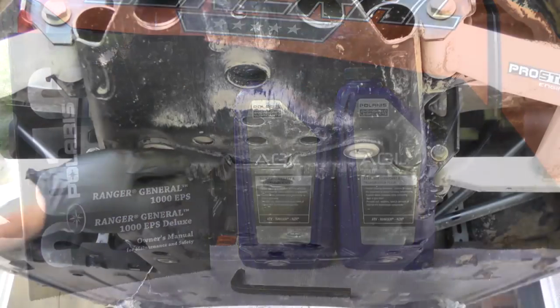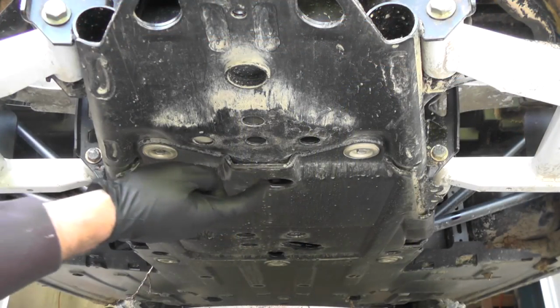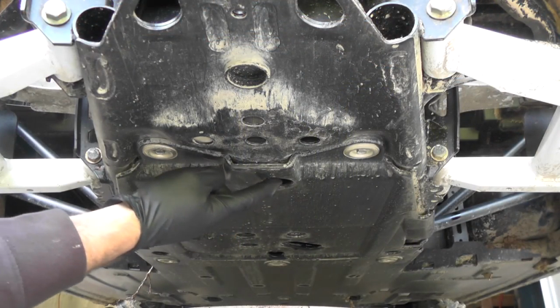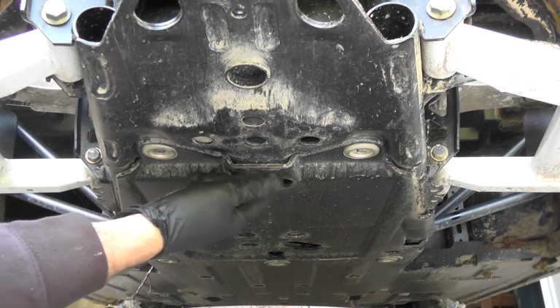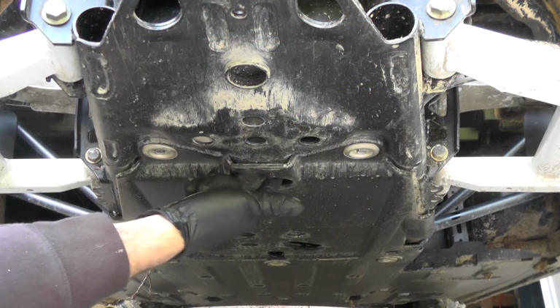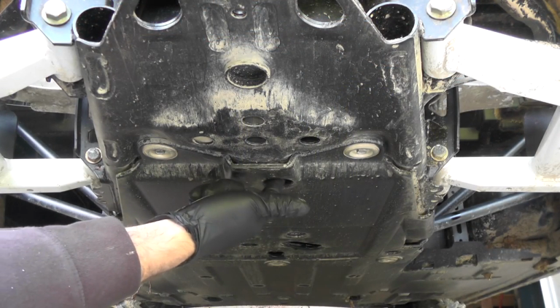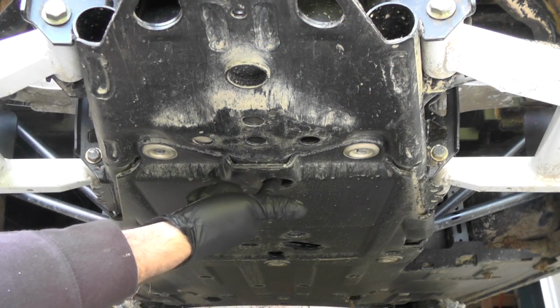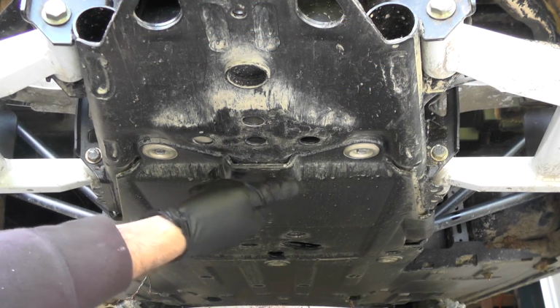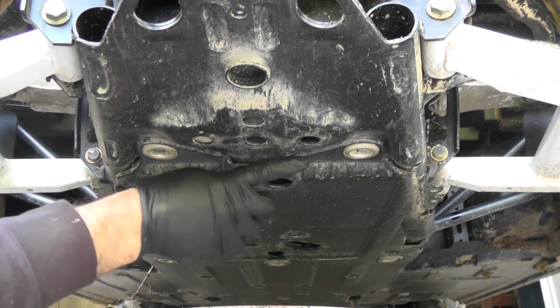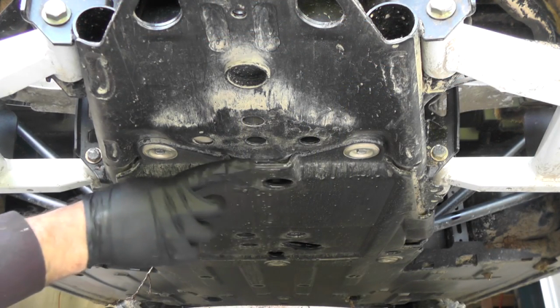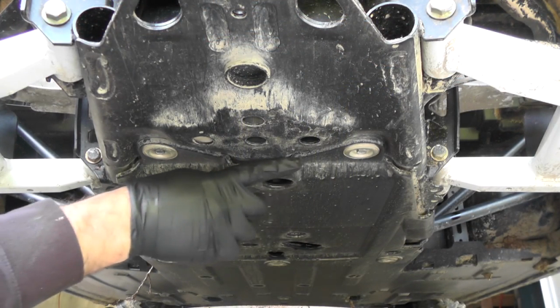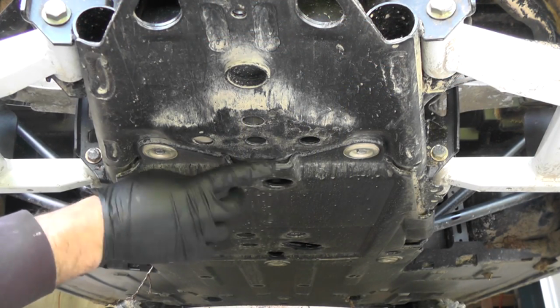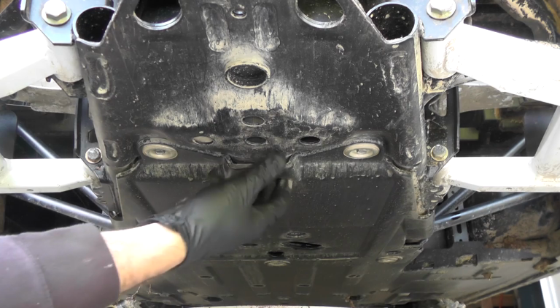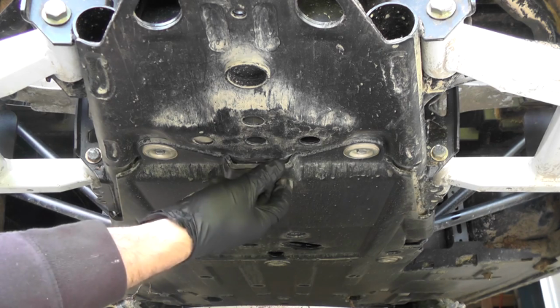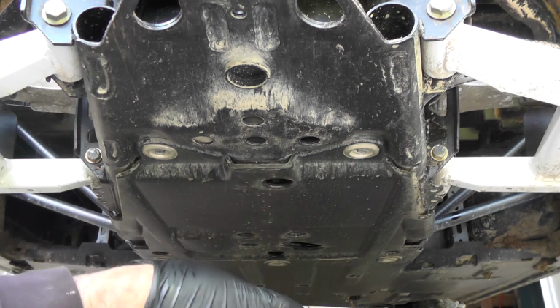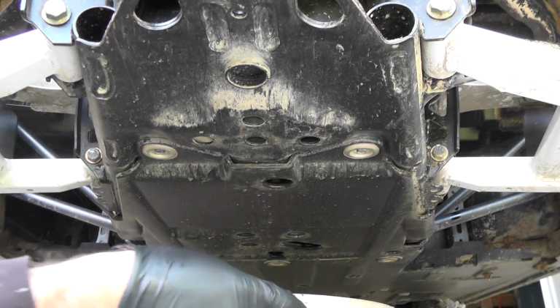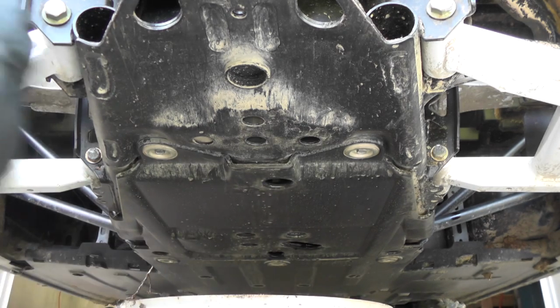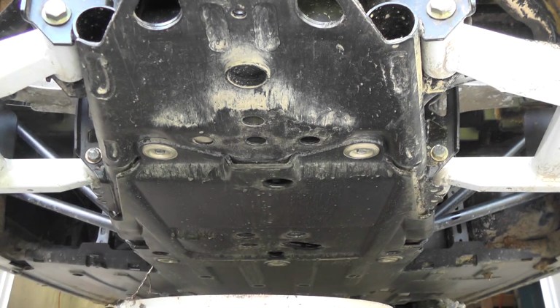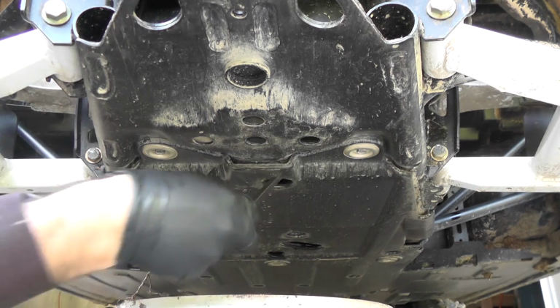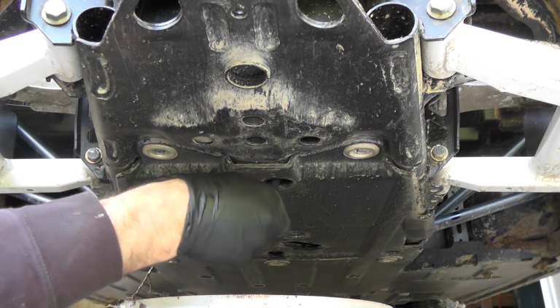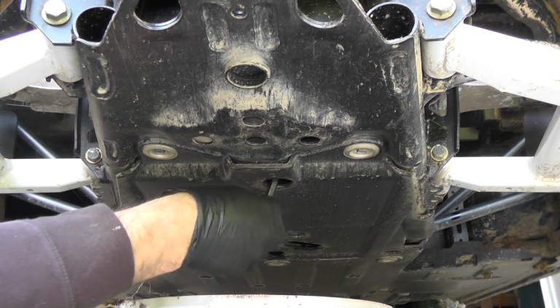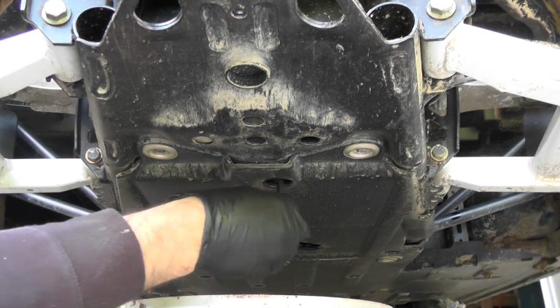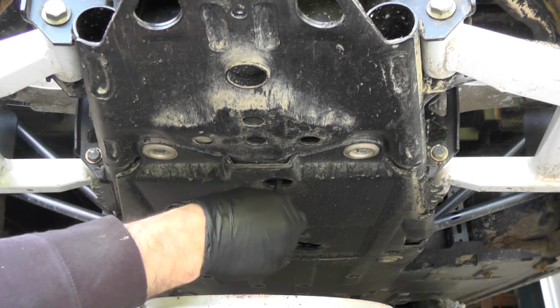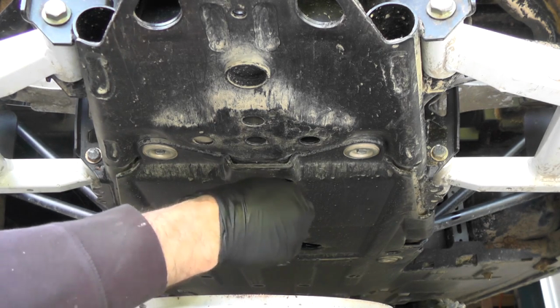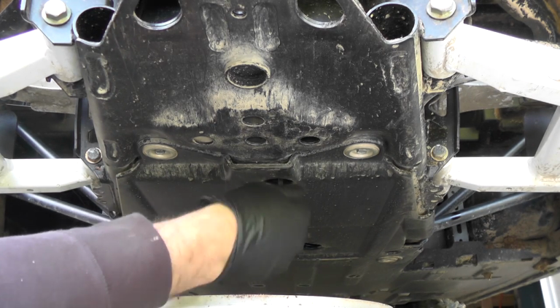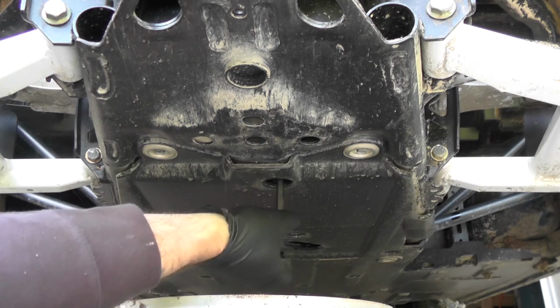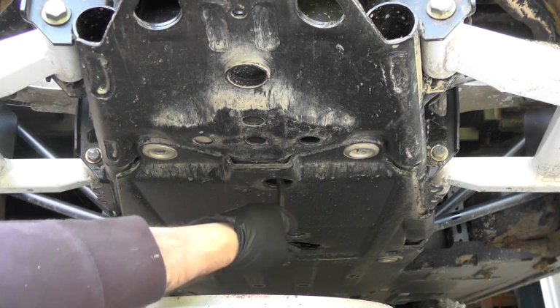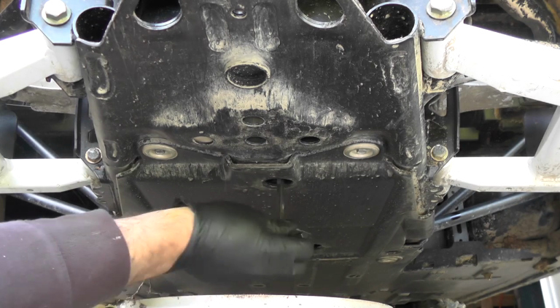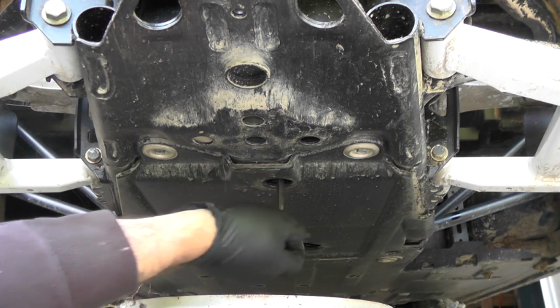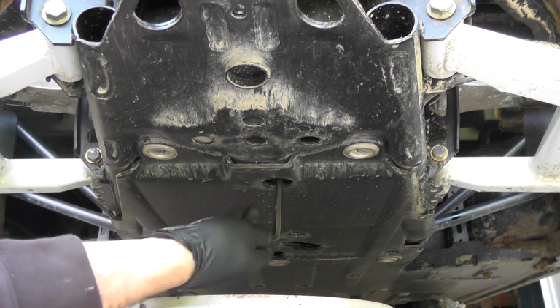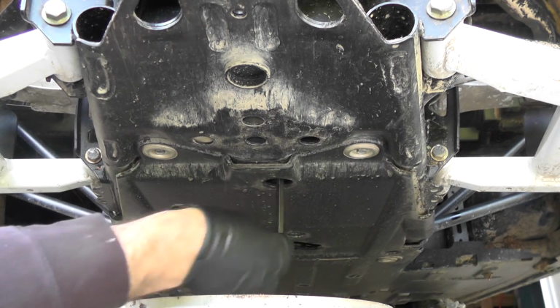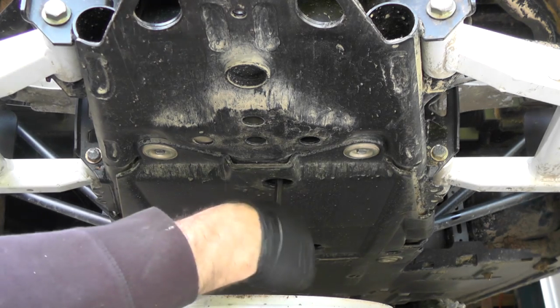You're locating the drain plug. It's going to be this hole right here. It's right where your skid plates connect together. We'll take our 8mm and go ahead and drain this.